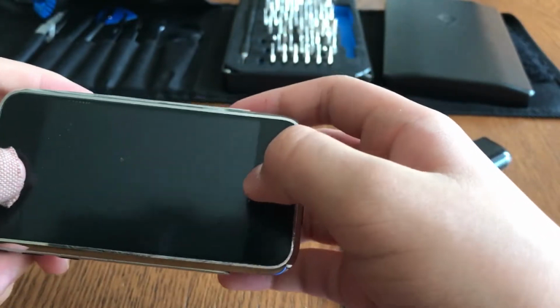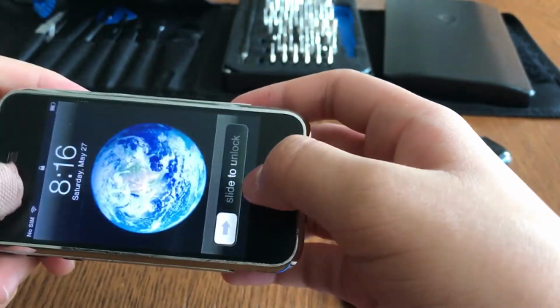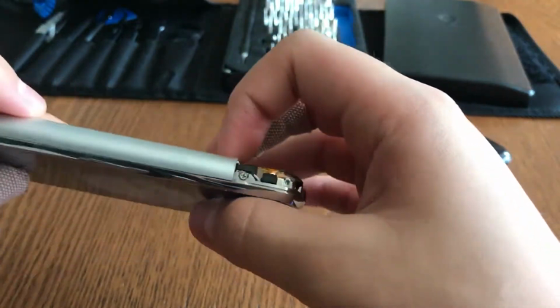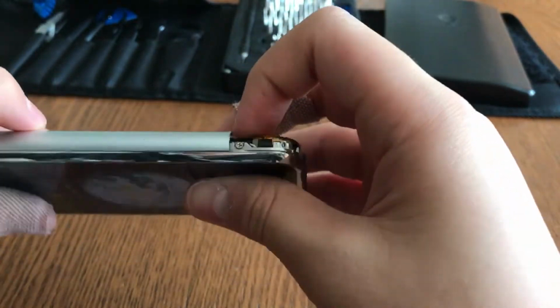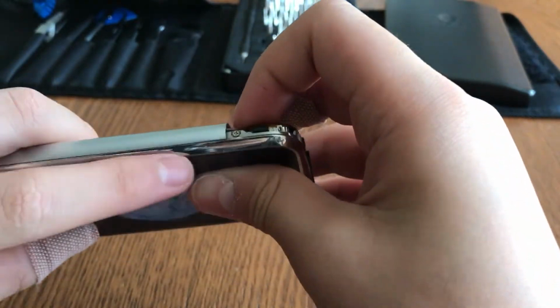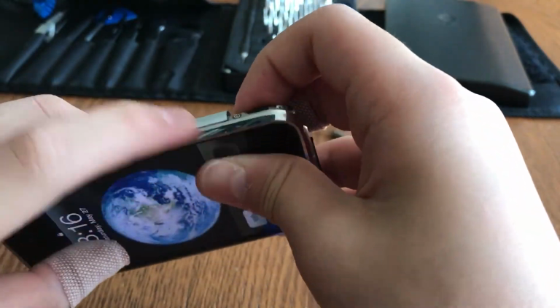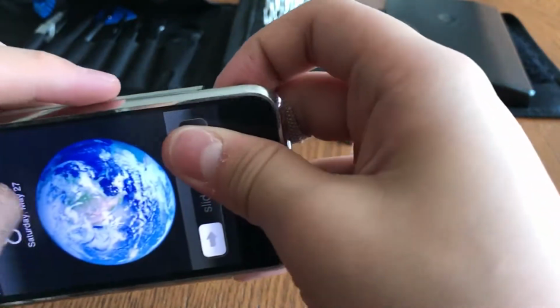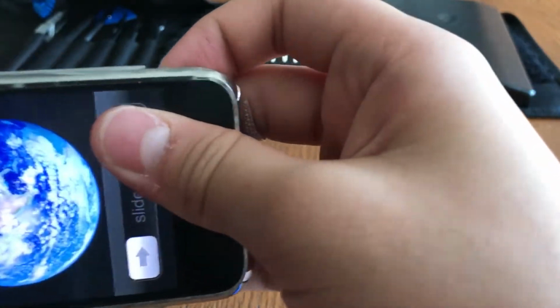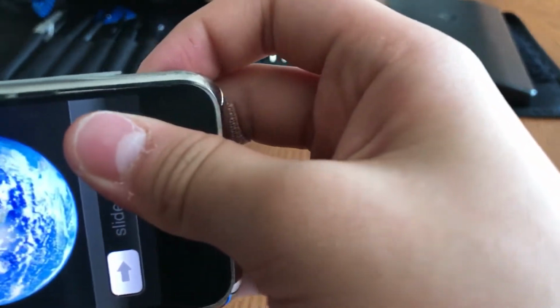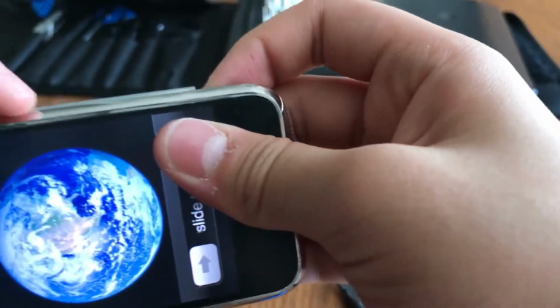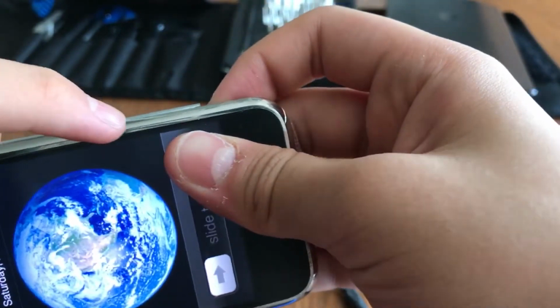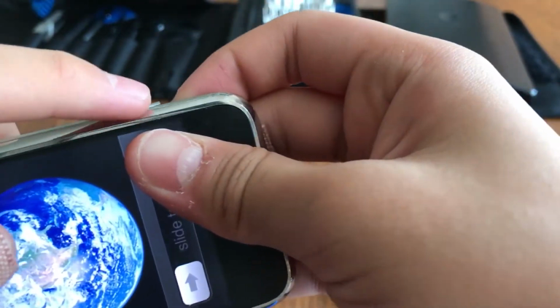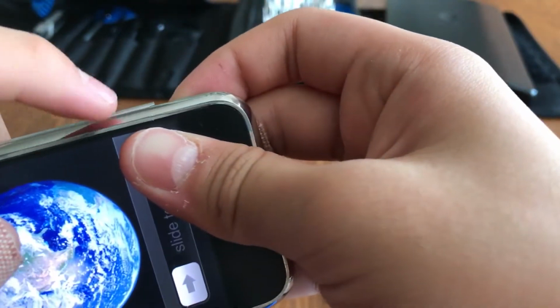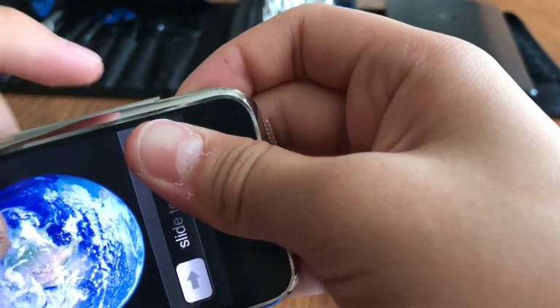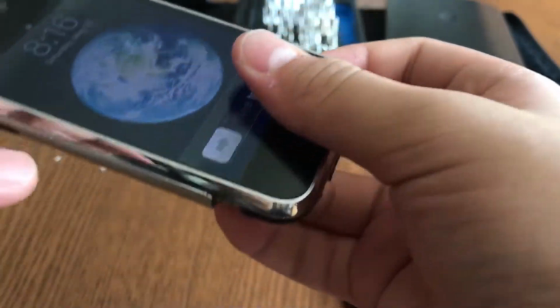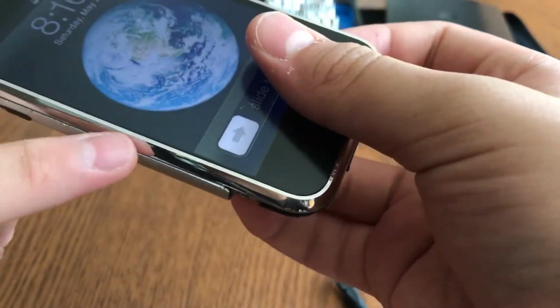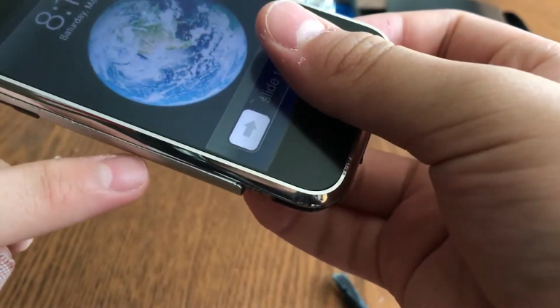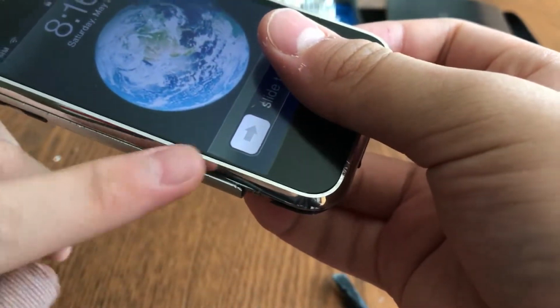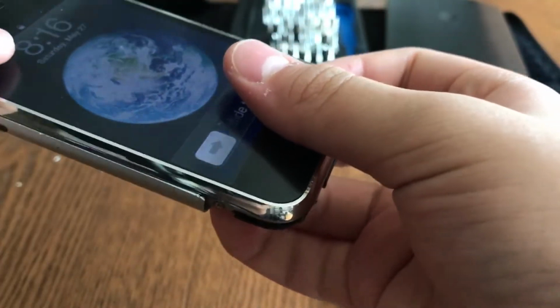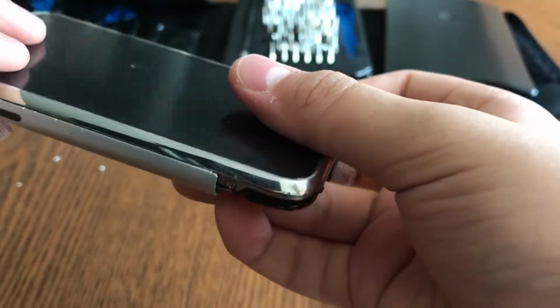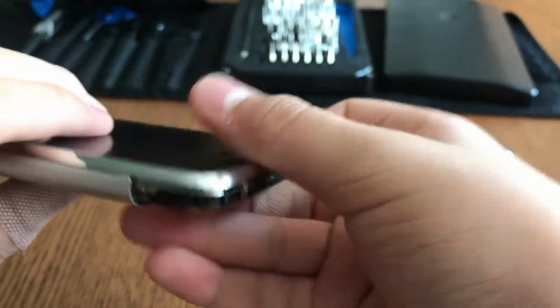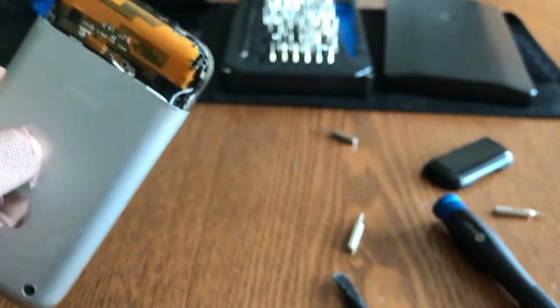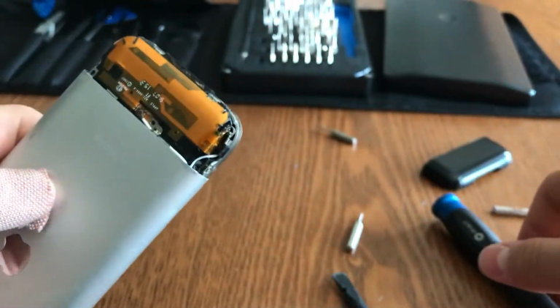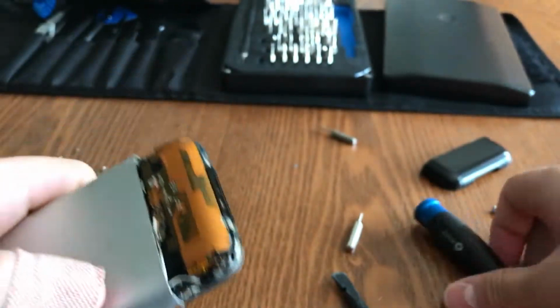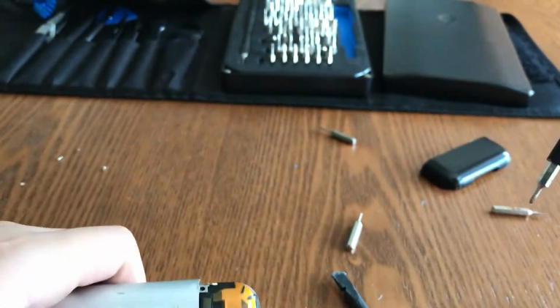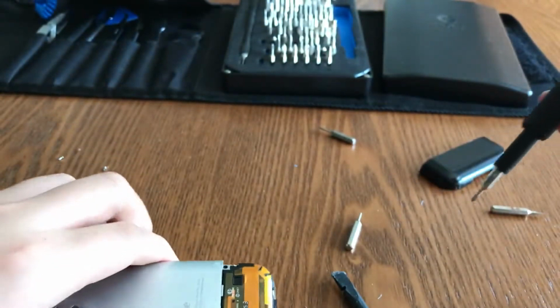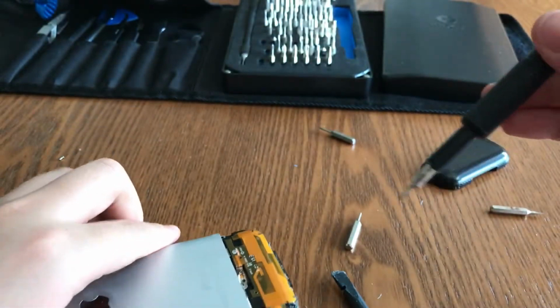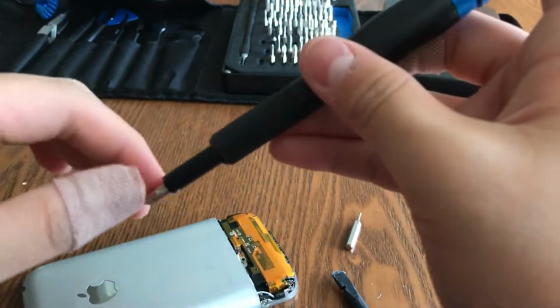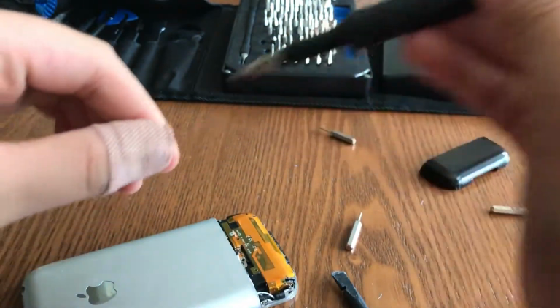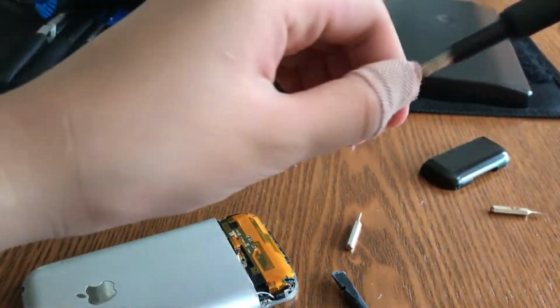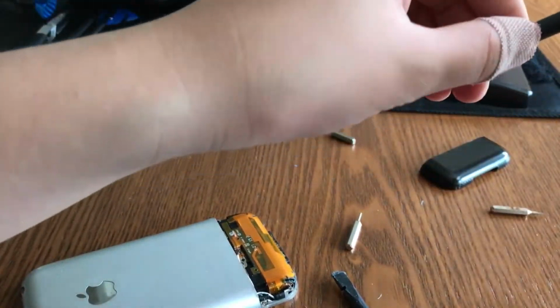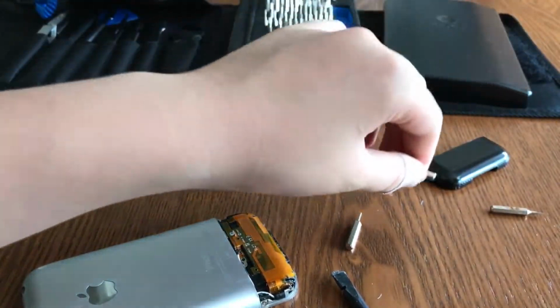Before you attempt to open up the housing, remember that when you open the iPhone 2G housing you actually bend out the edges — as you can see here, mine is bent up a little. So be aware of that, but if you're okay with that, proceed.